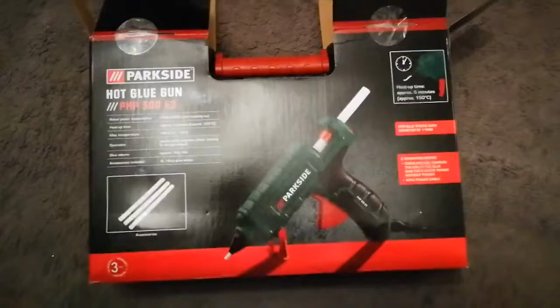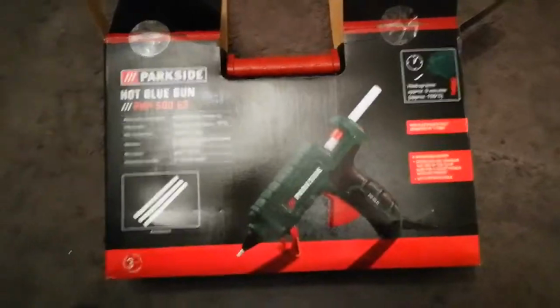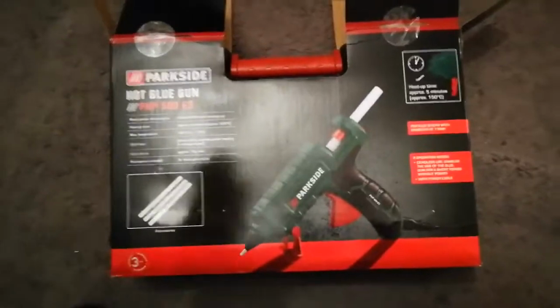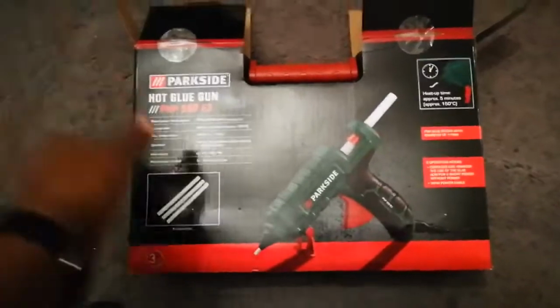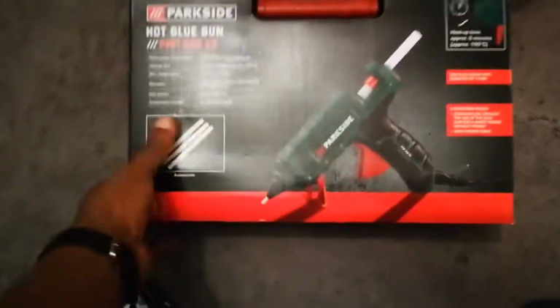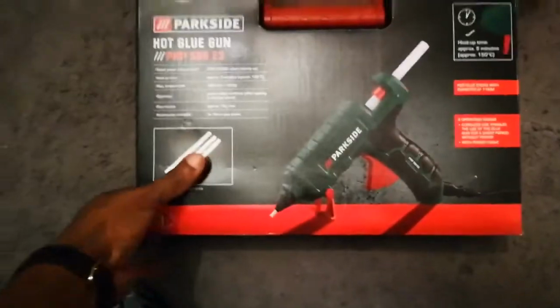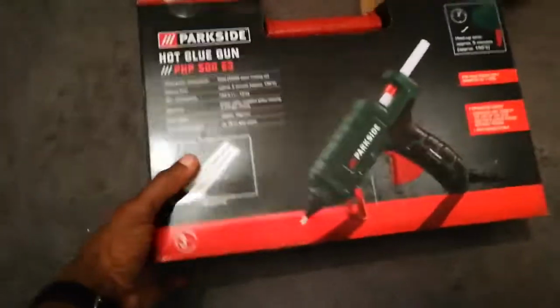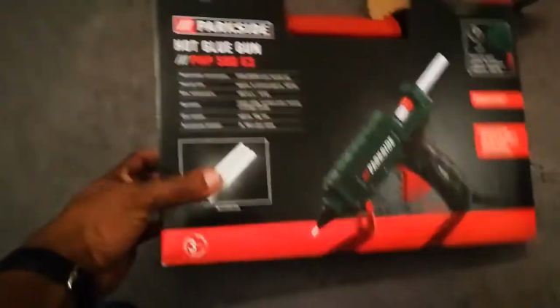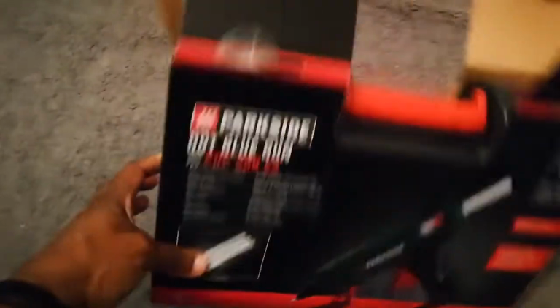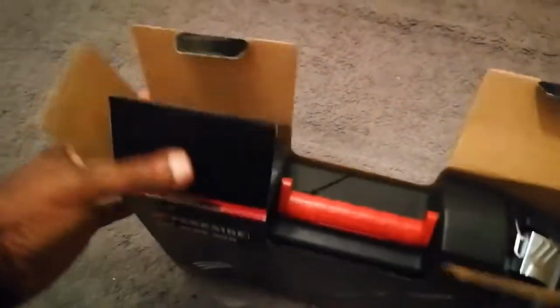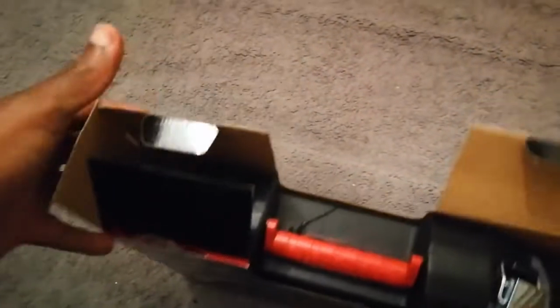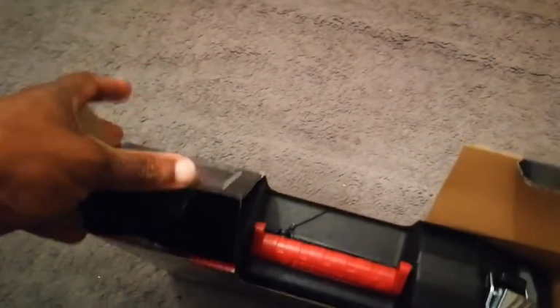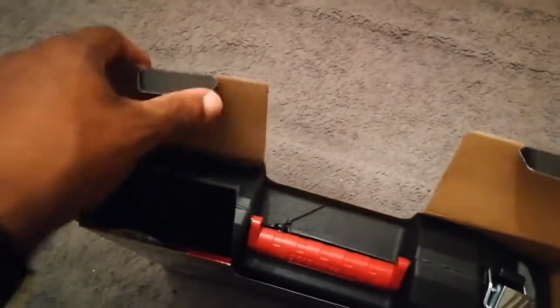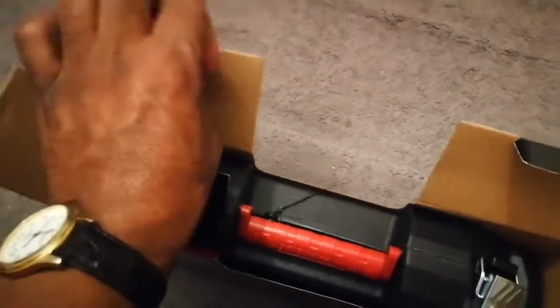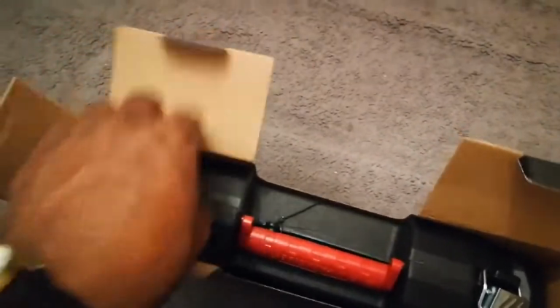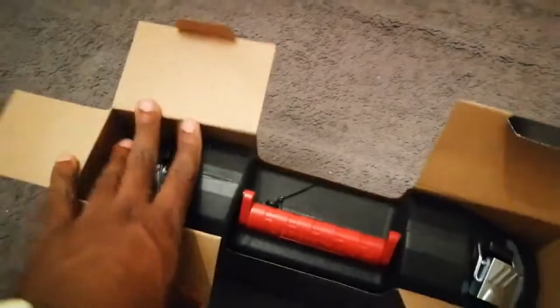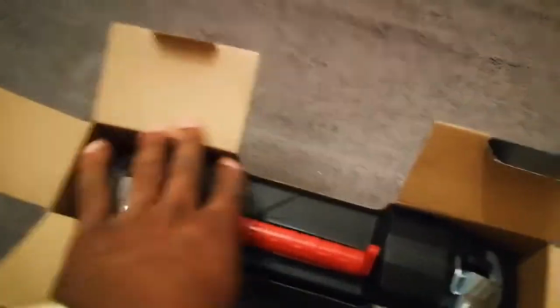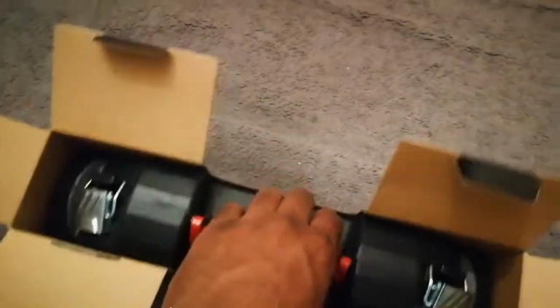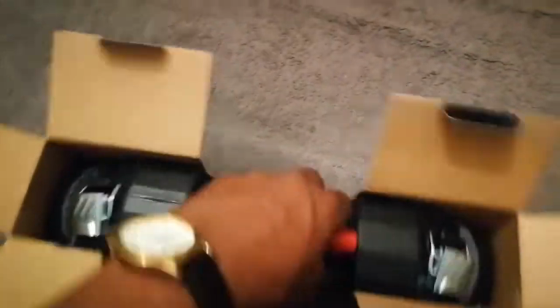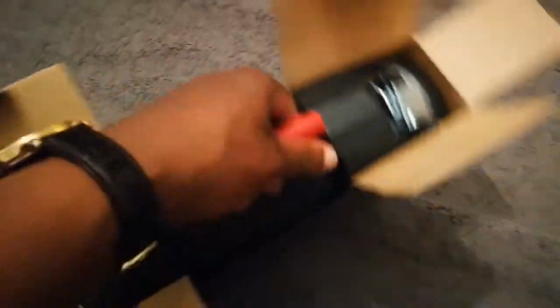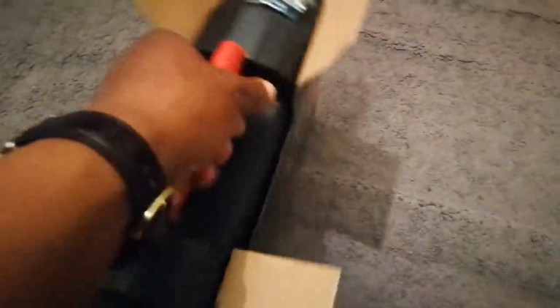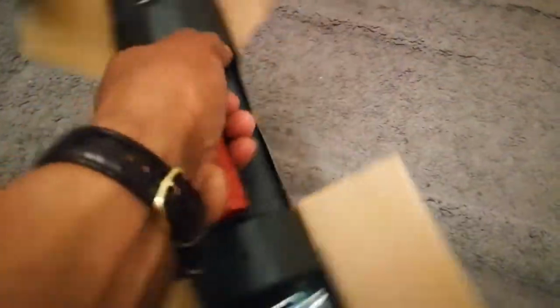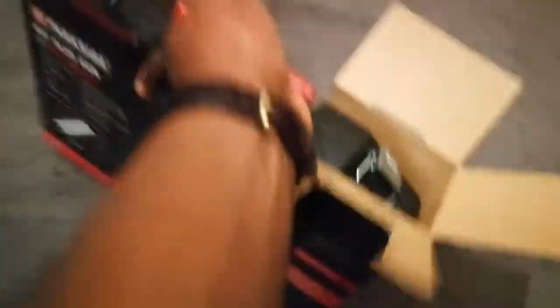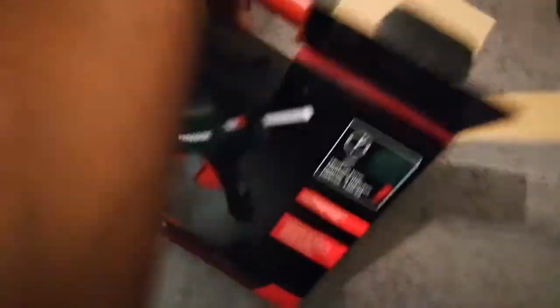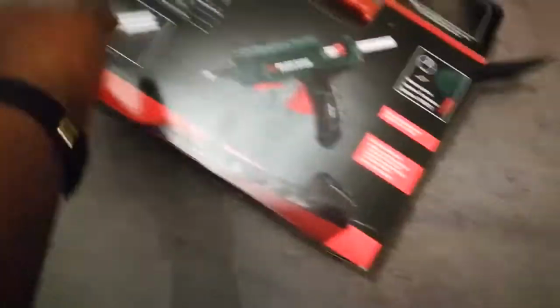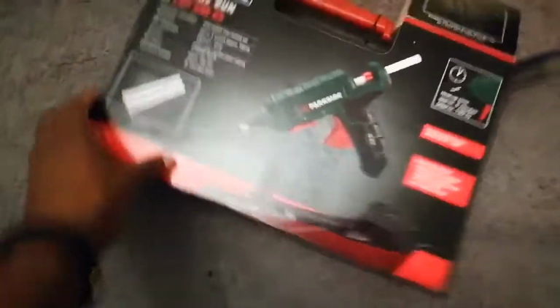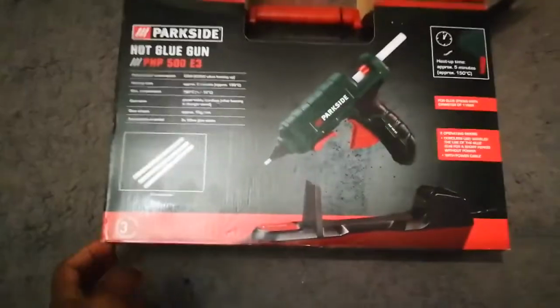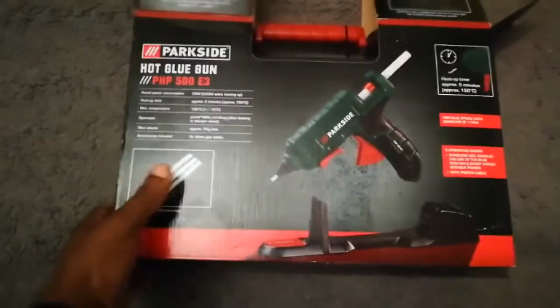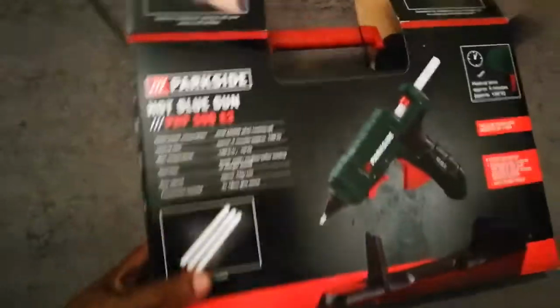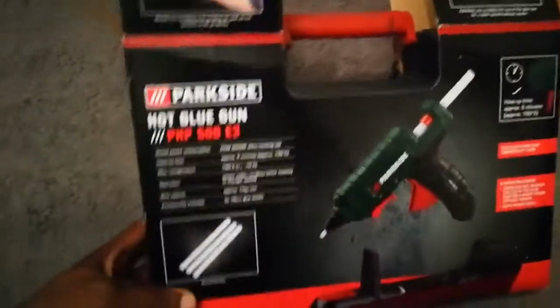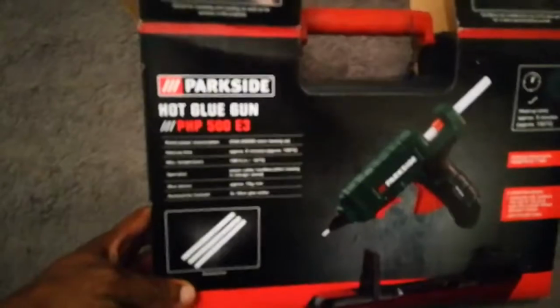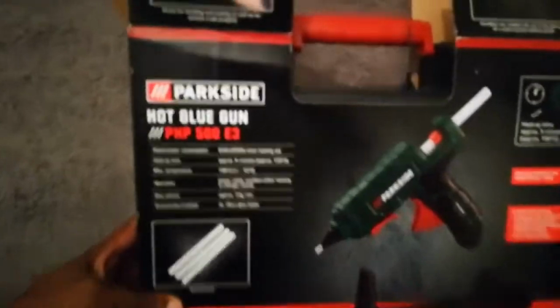Got this glue gun from Lidl's today. I think it's one of the best glue guns you could get out there for seven pounds.